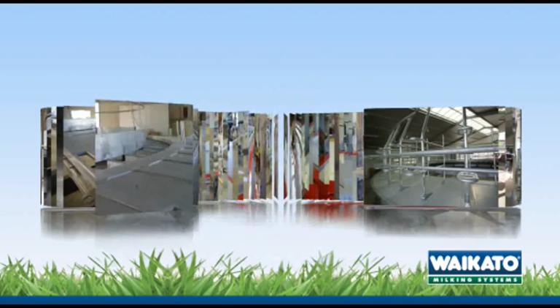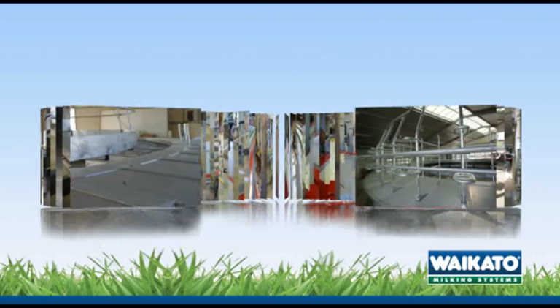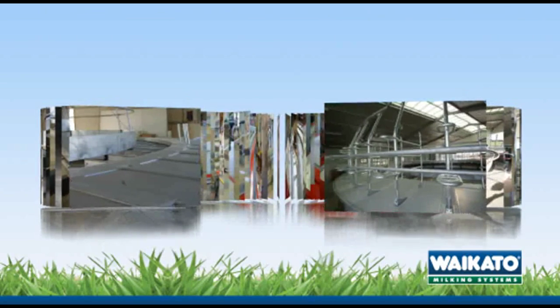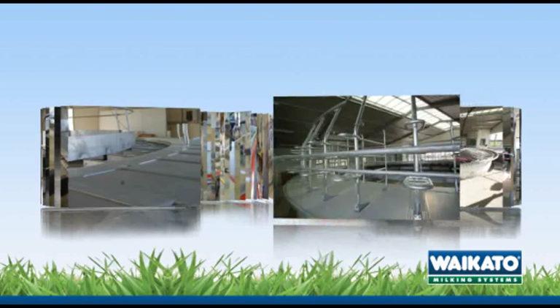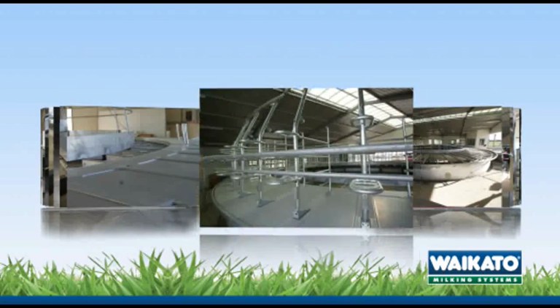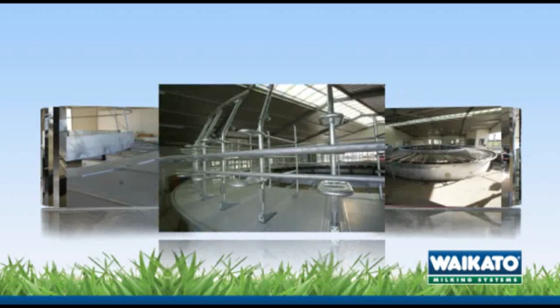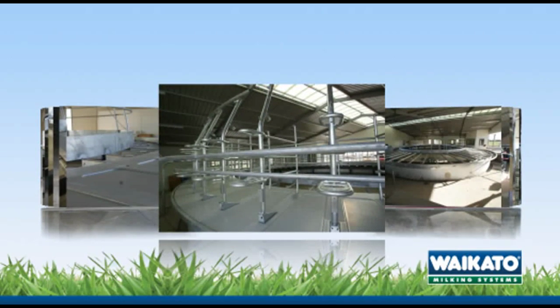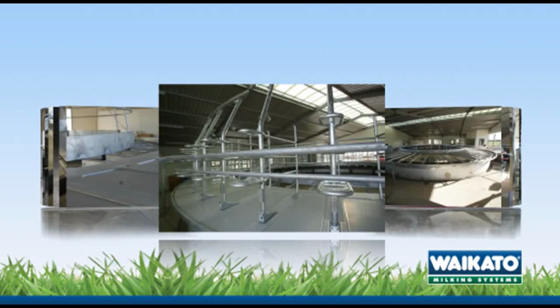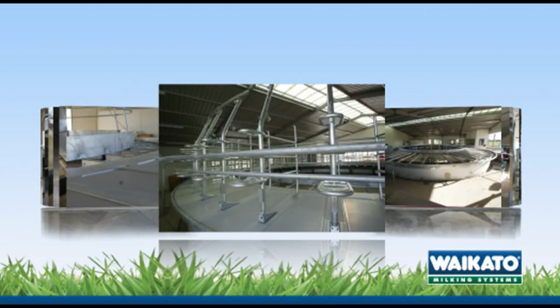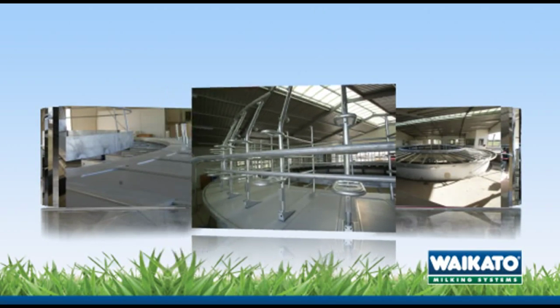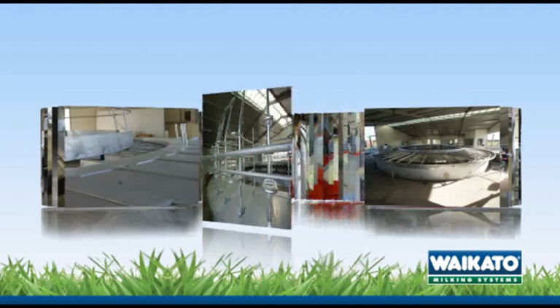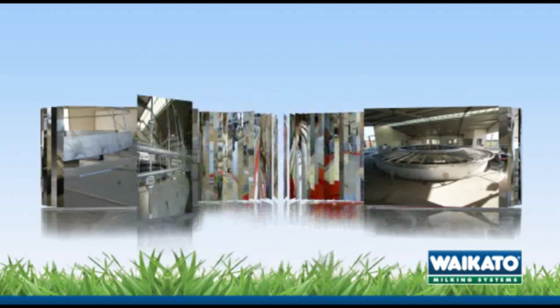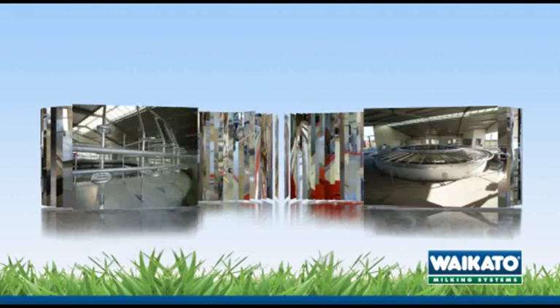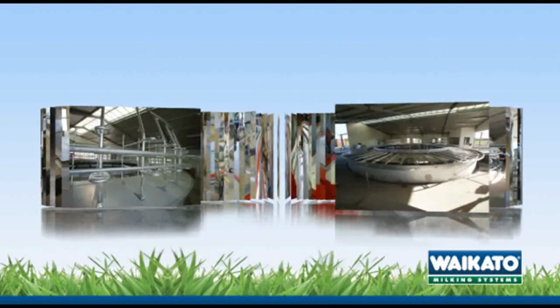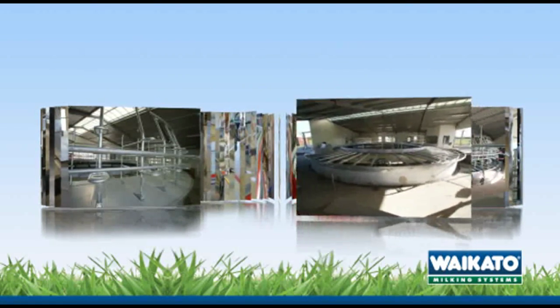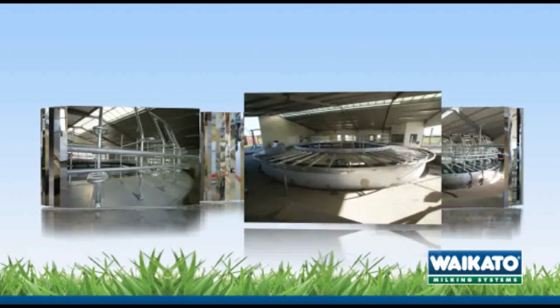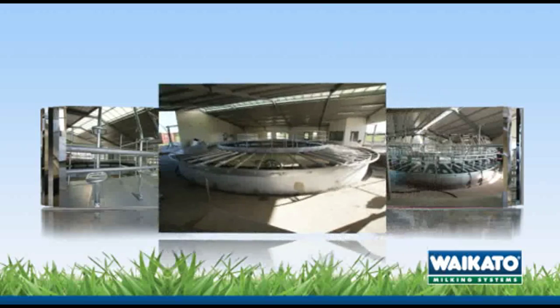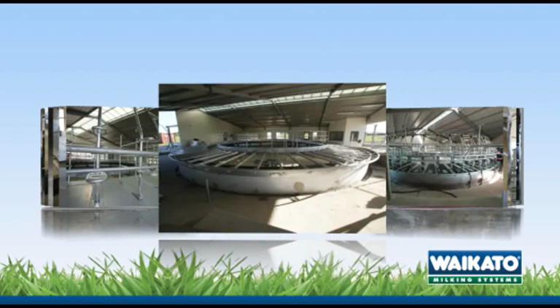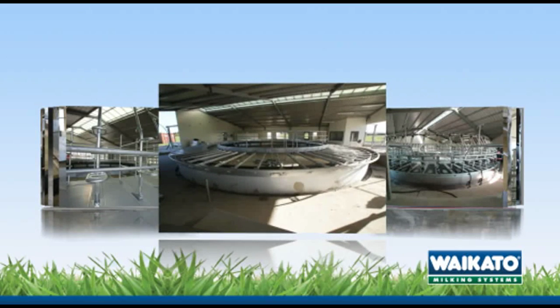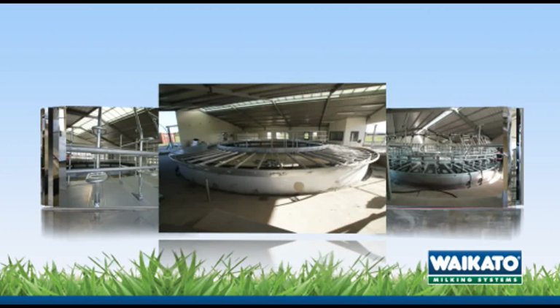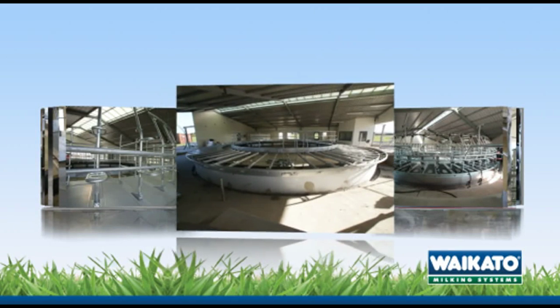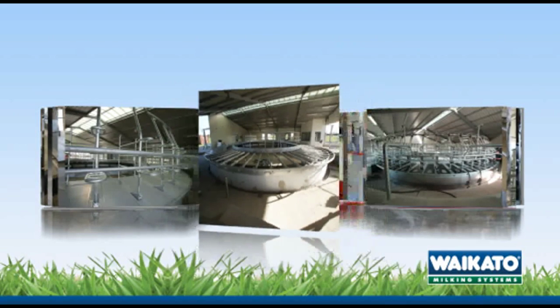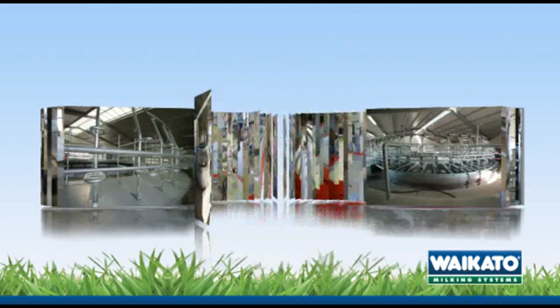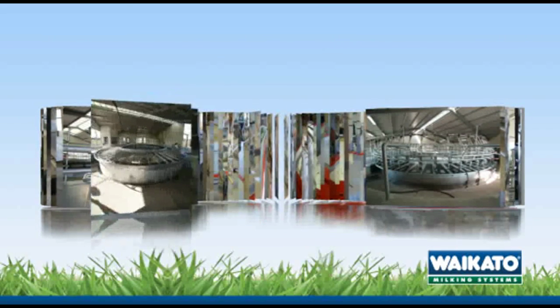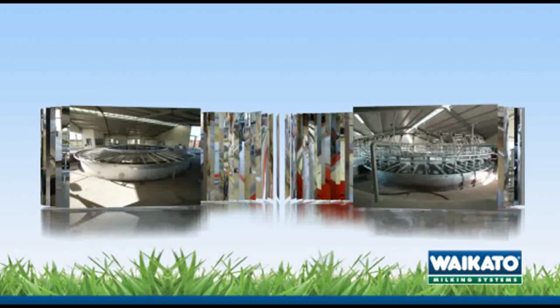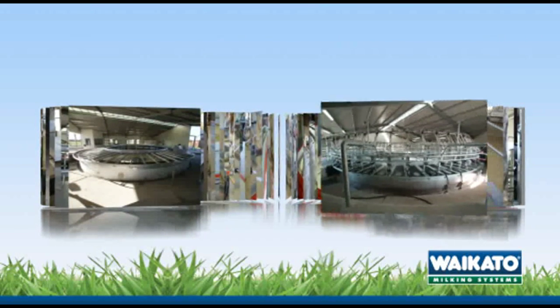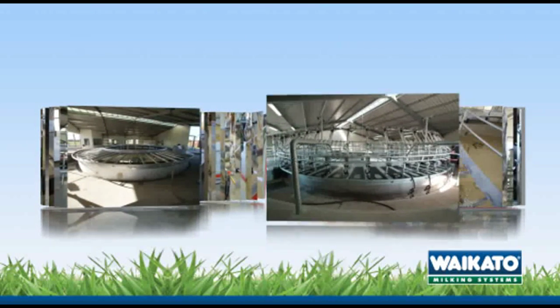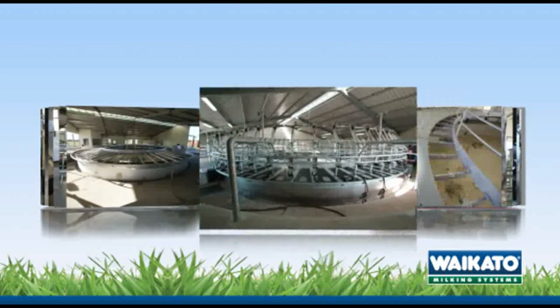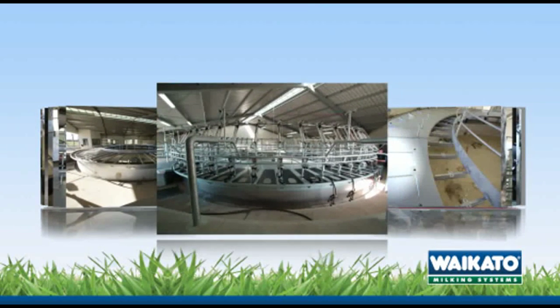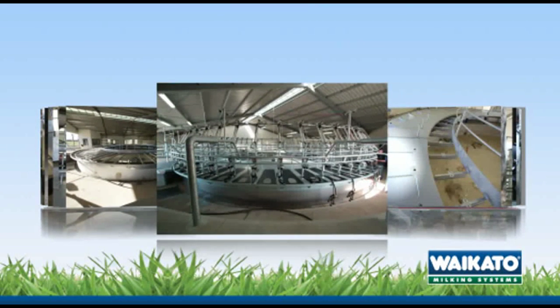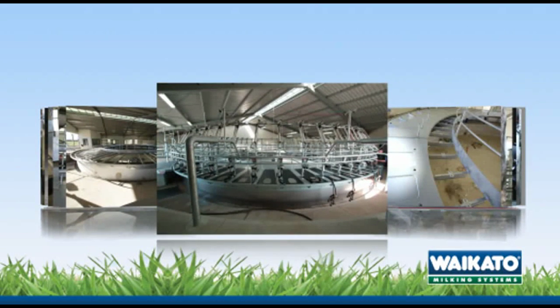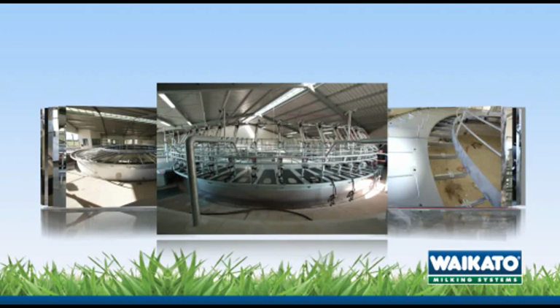After the platform sections have been placed and secured, the bales are installed, the steel work completed and the platform finished.